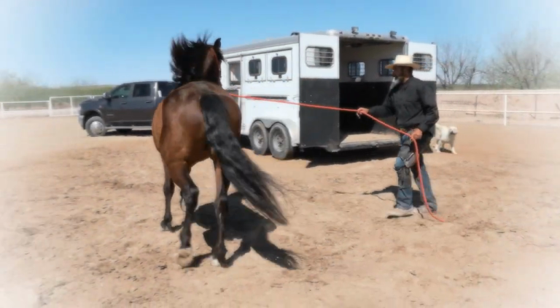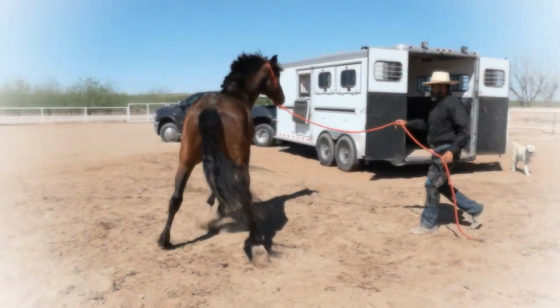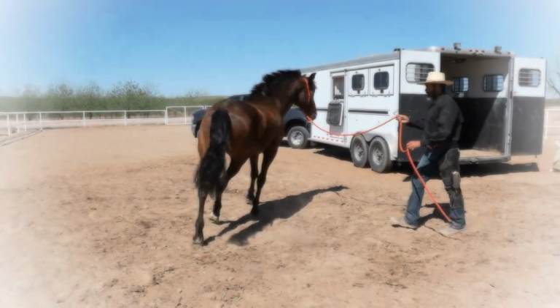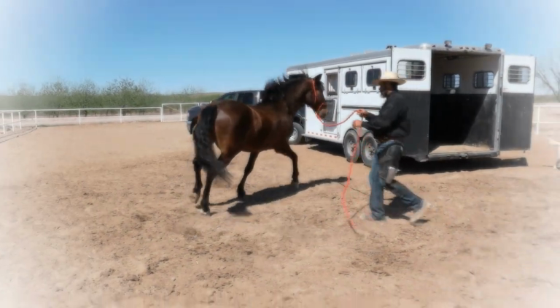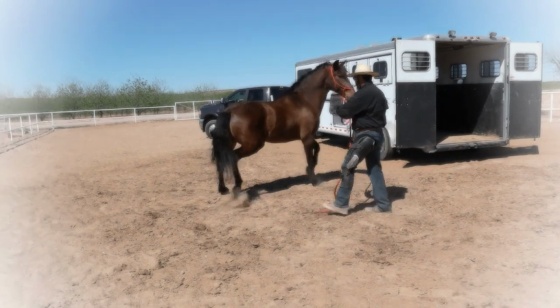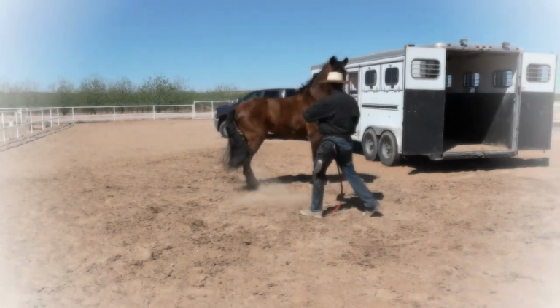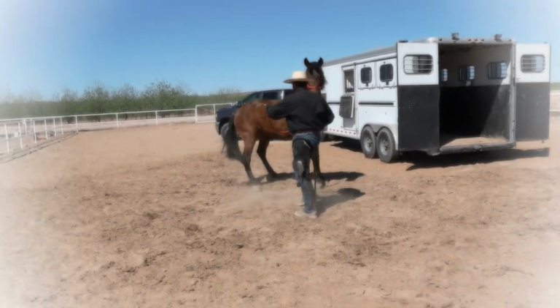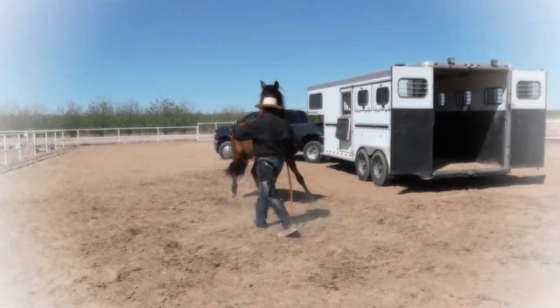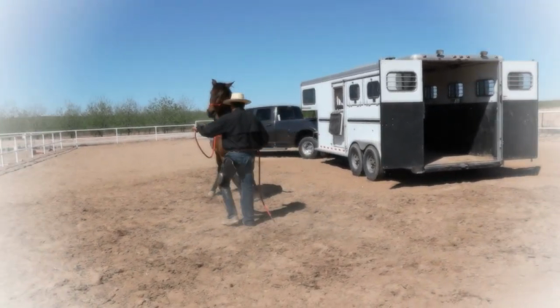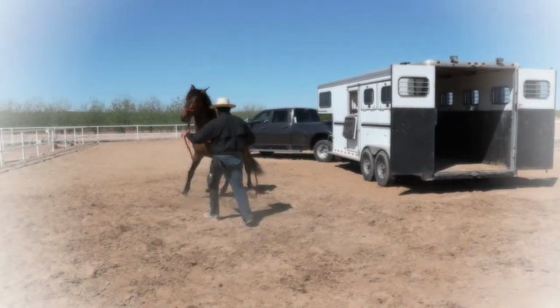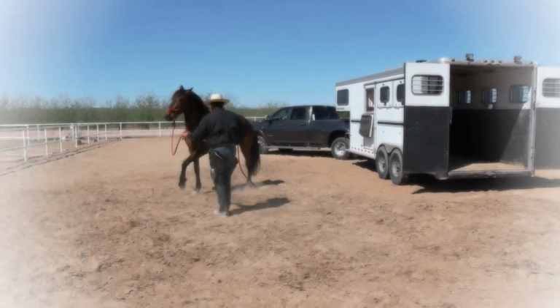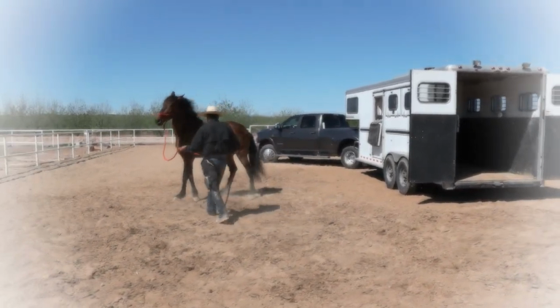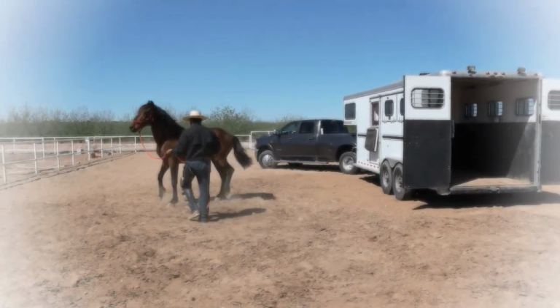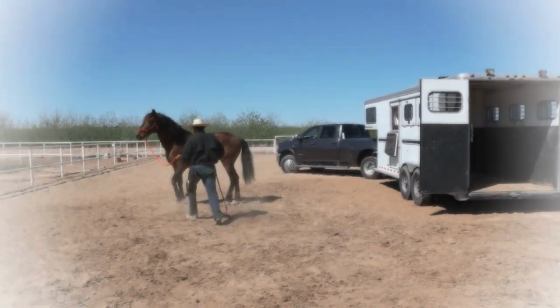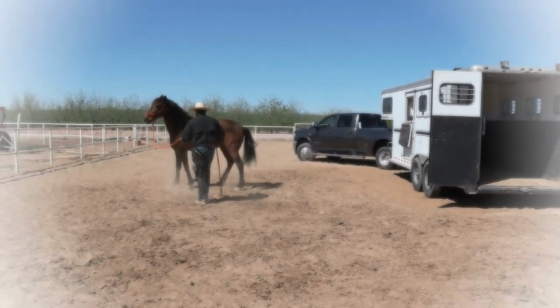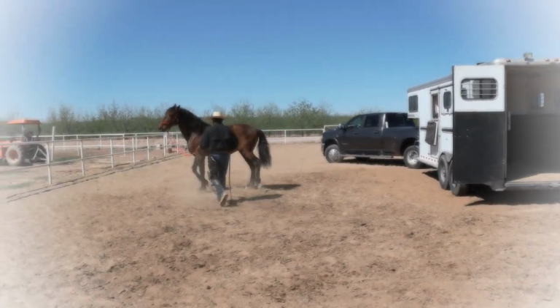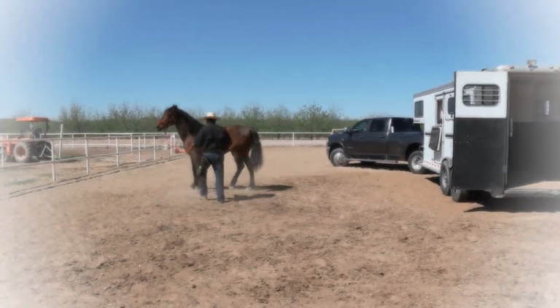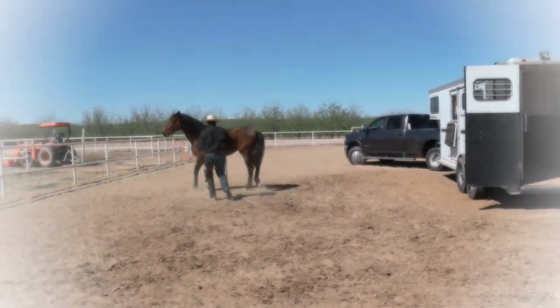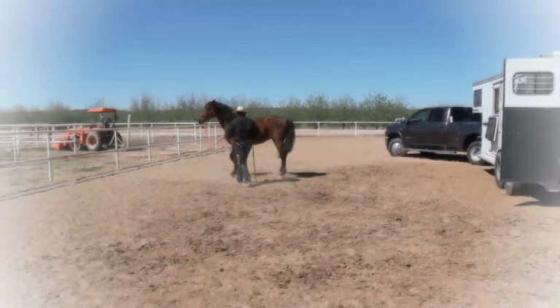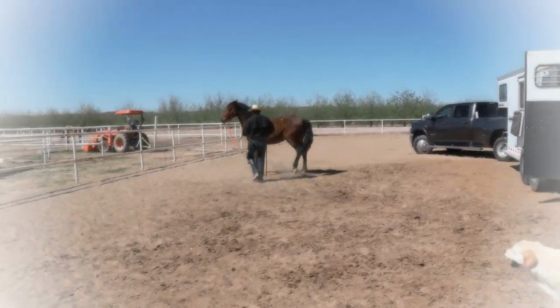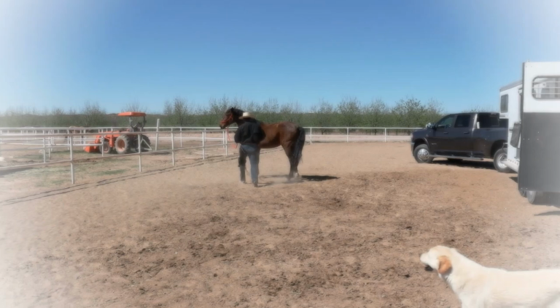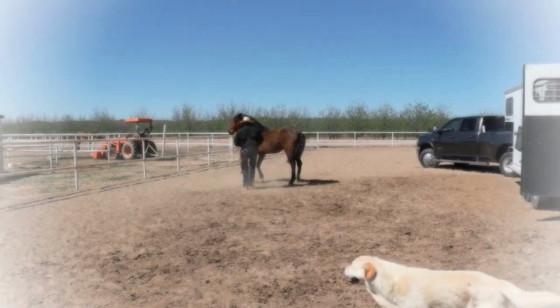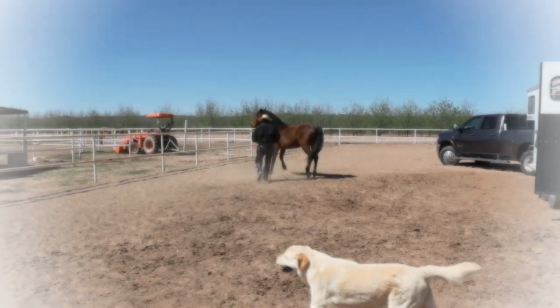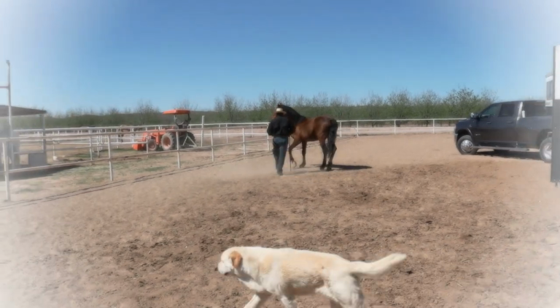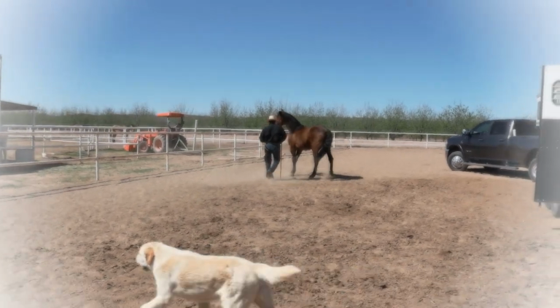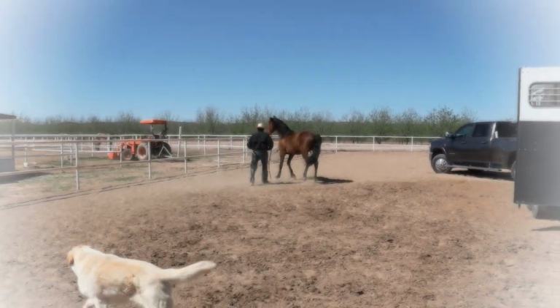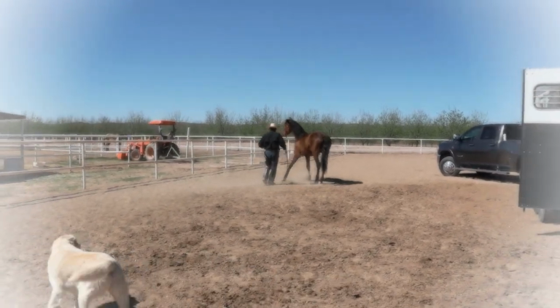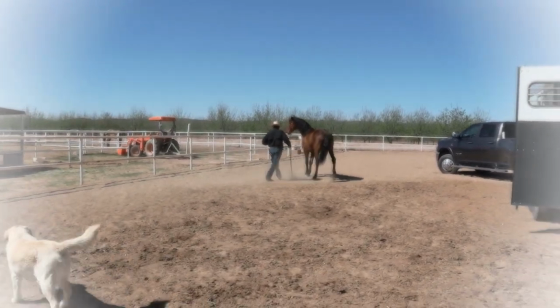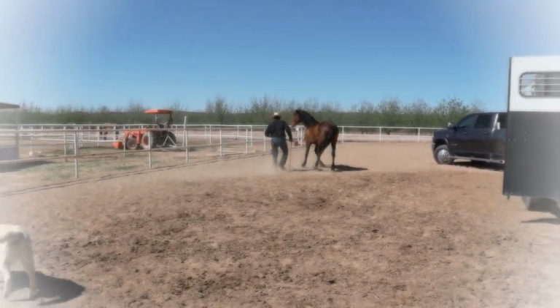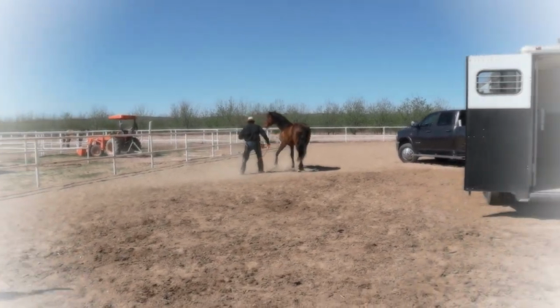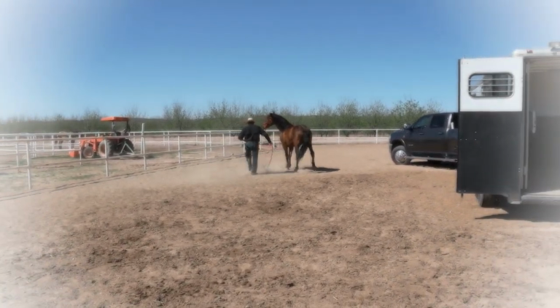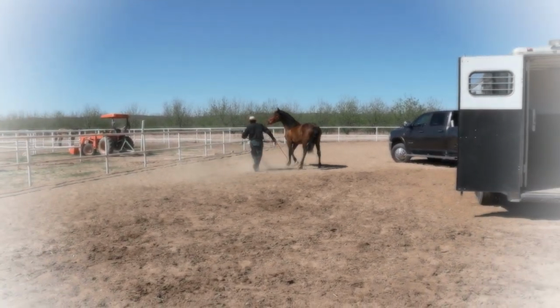As soon as he steps out of the trailer, we get back to work, making it his idea to go back into the trailer.